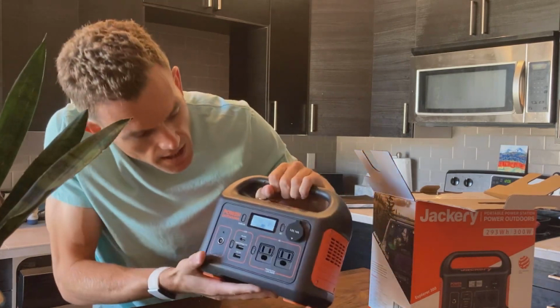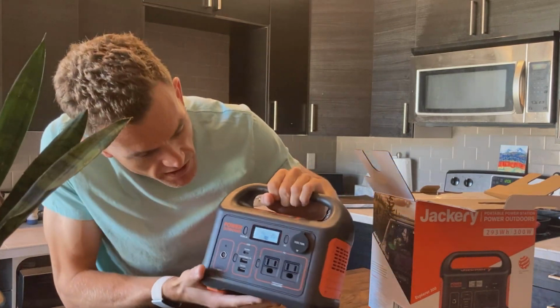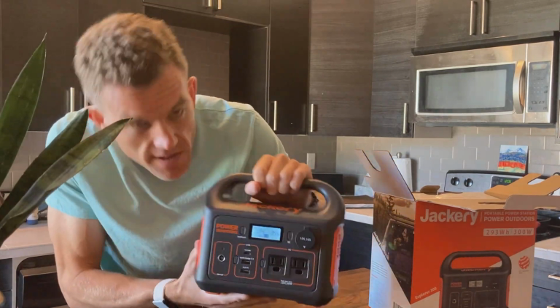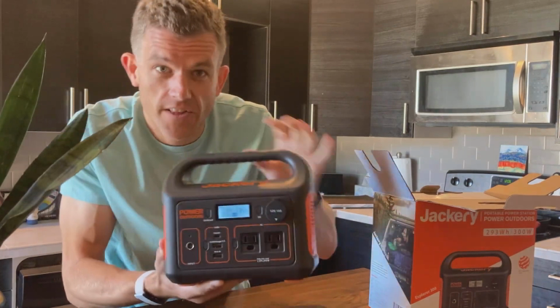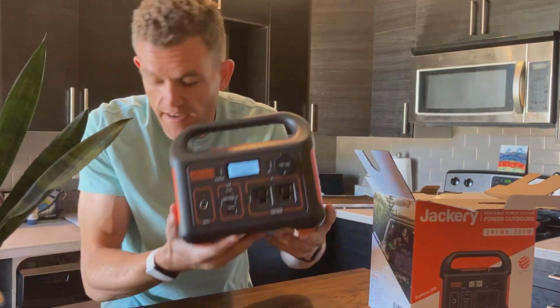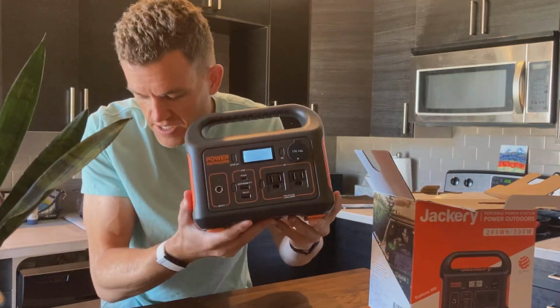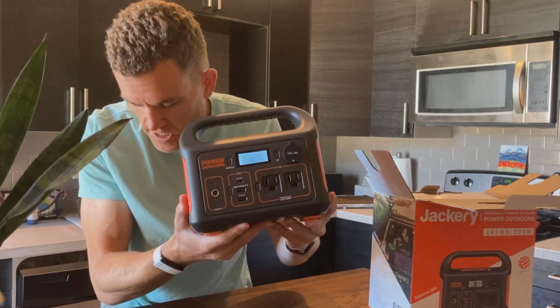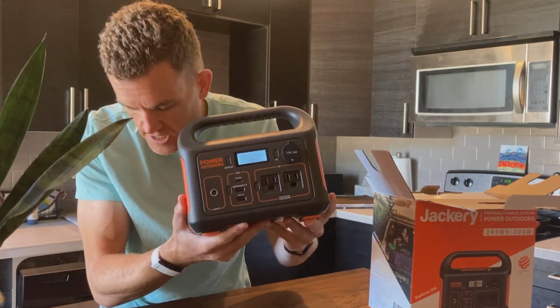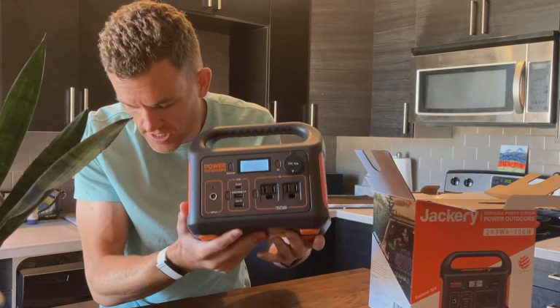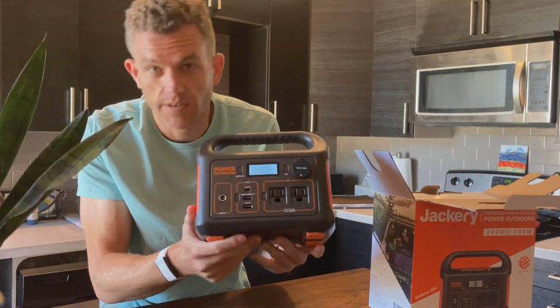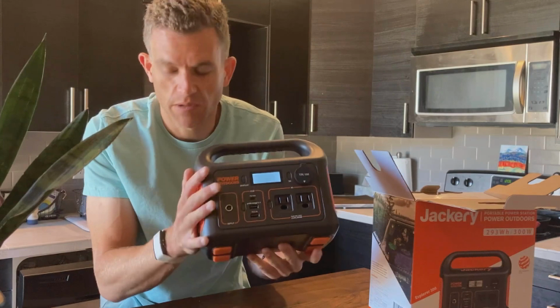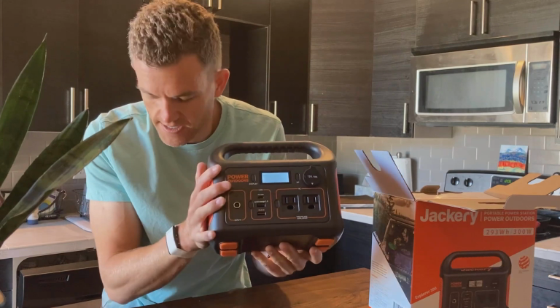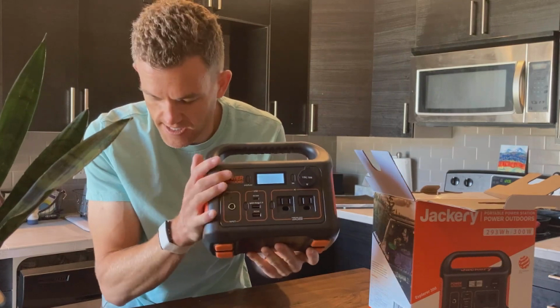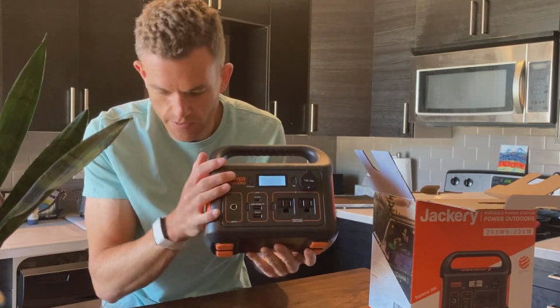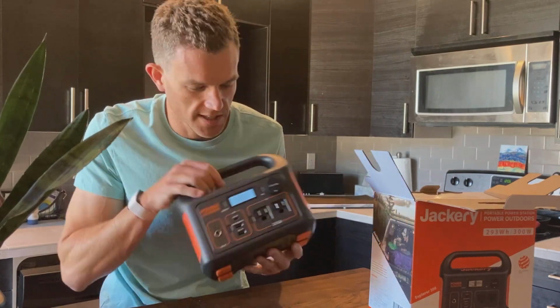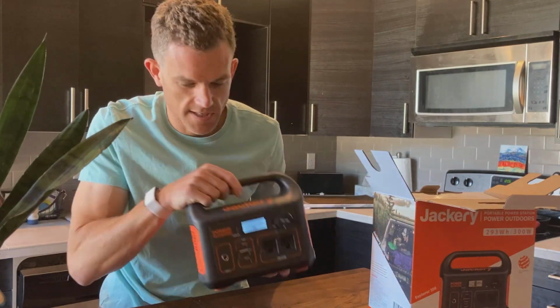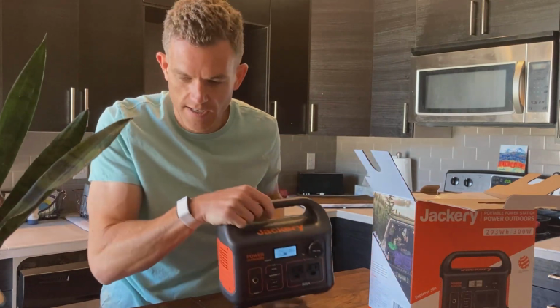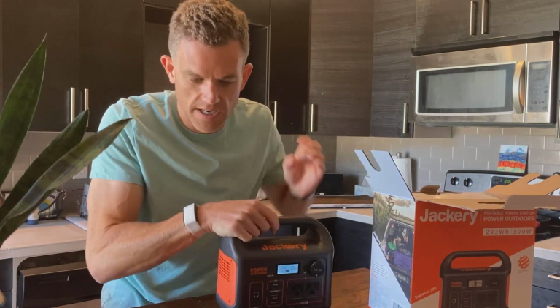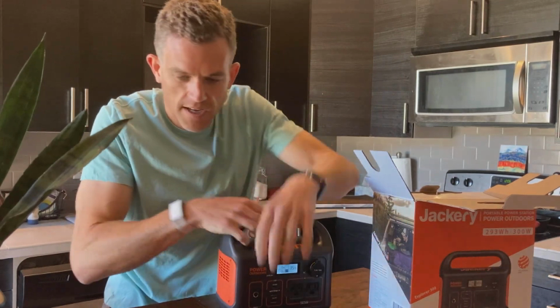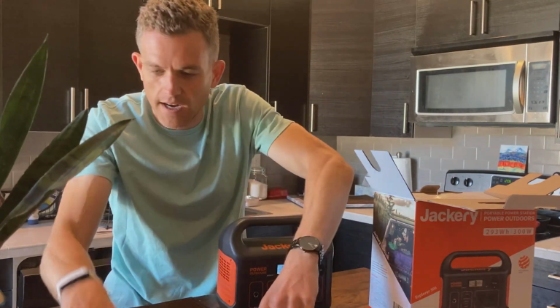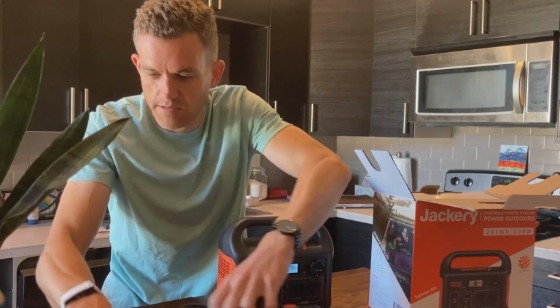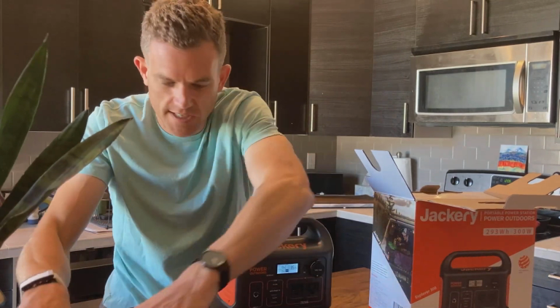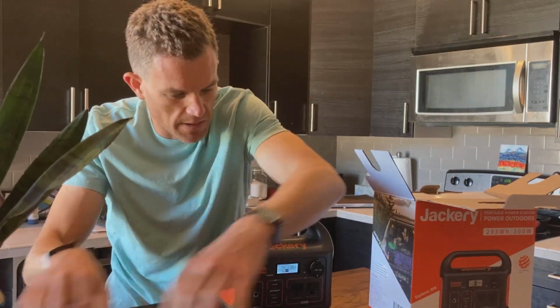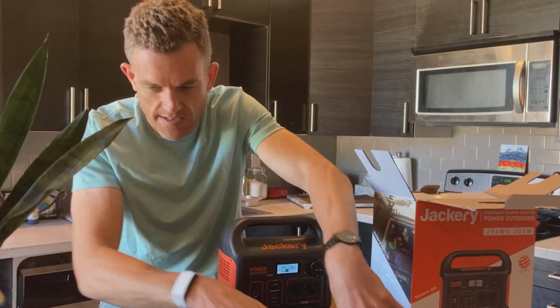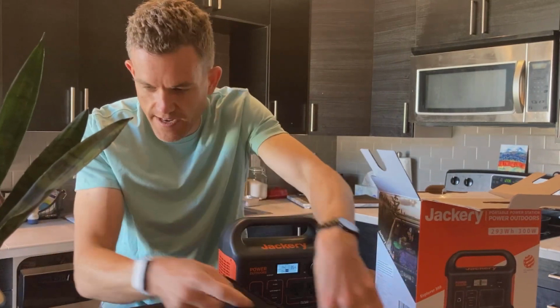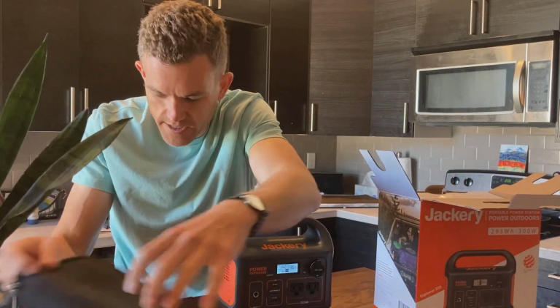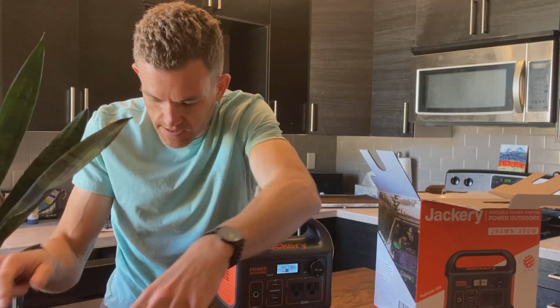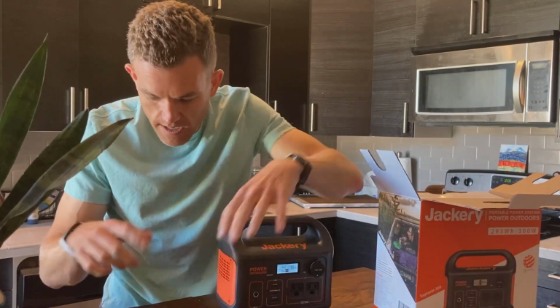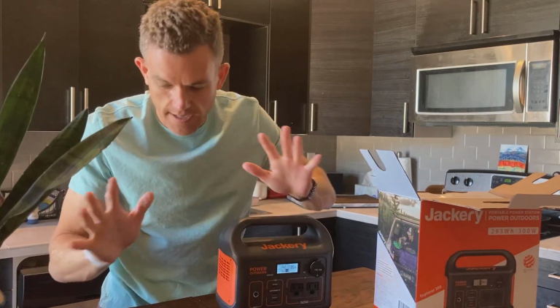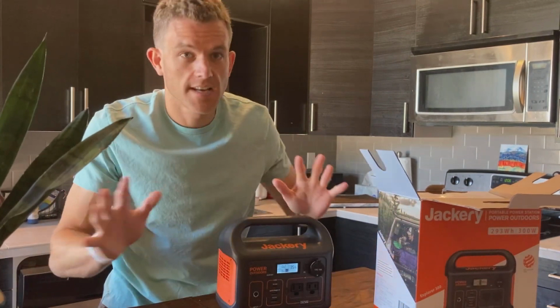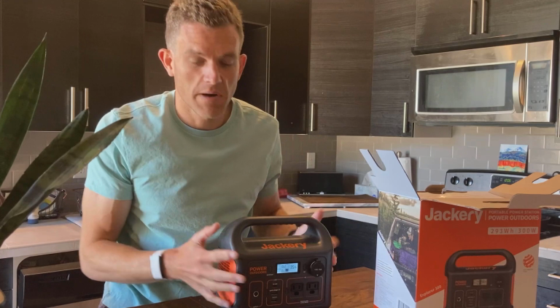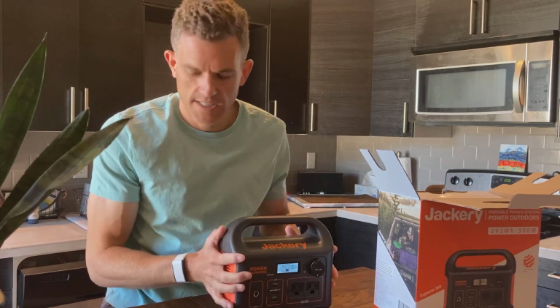It came with 35% charge, so I'll have to plug this in and see how quickly it charges later. But this is just an unboxing video, so that's the end of the box.